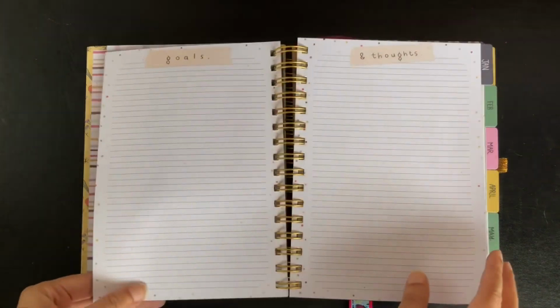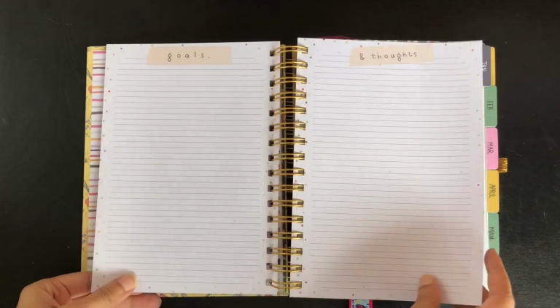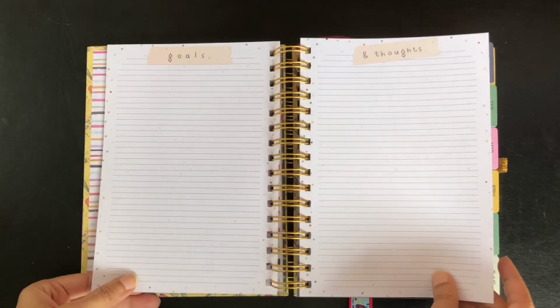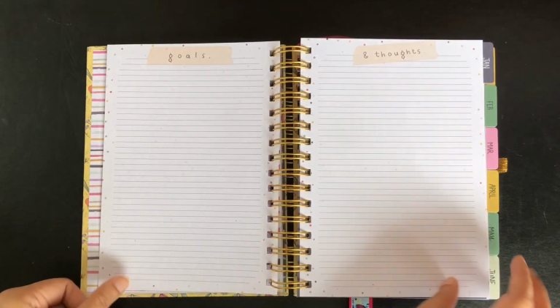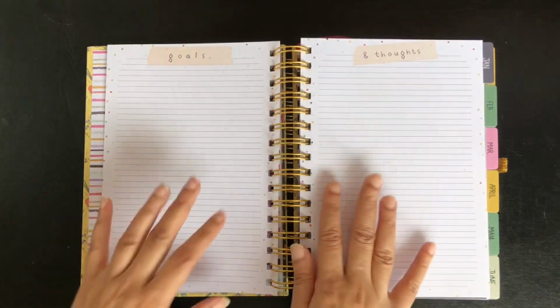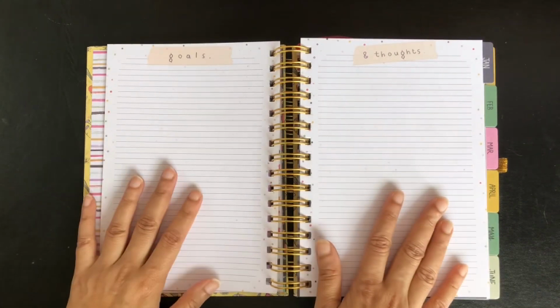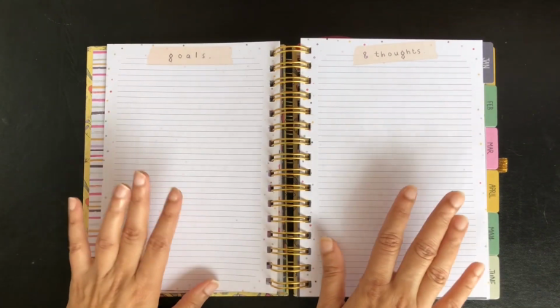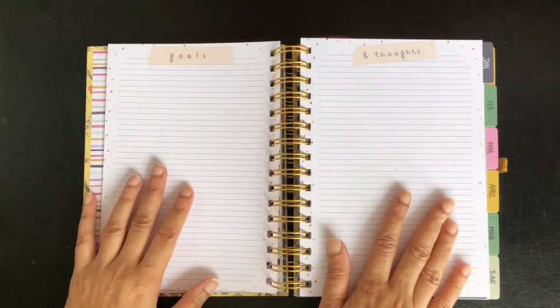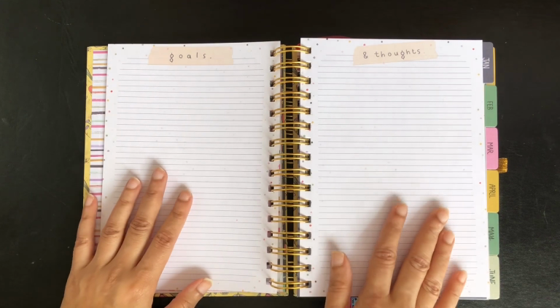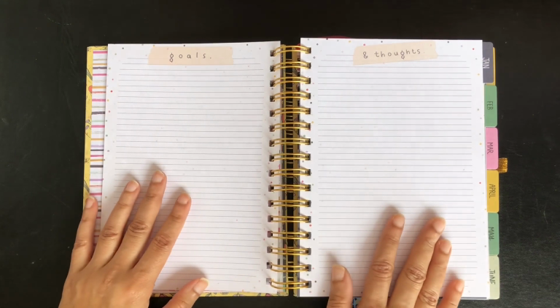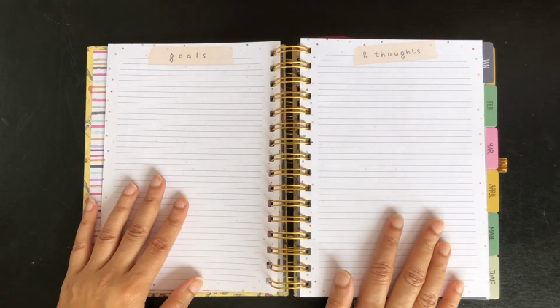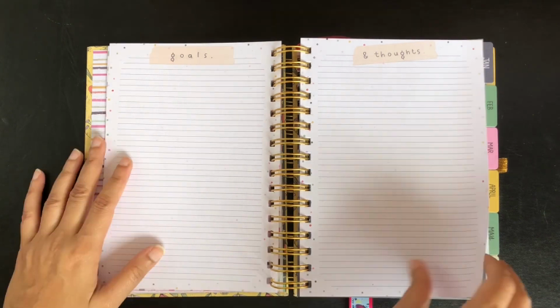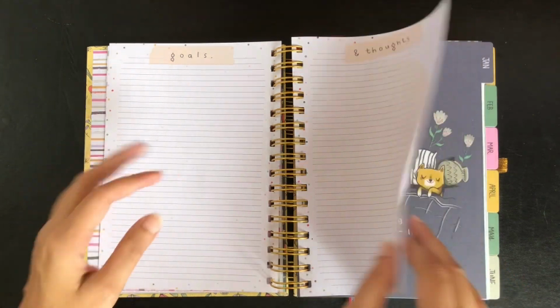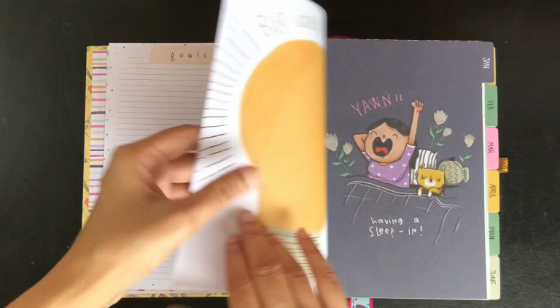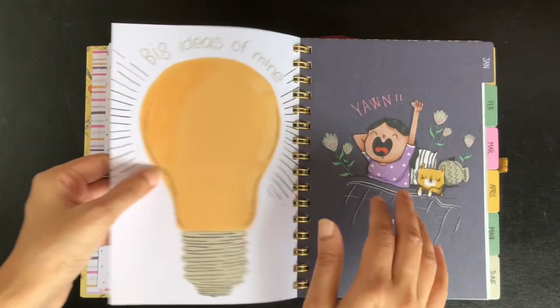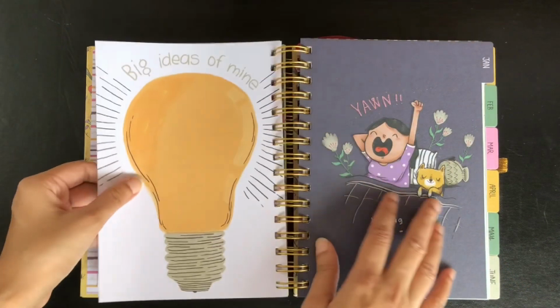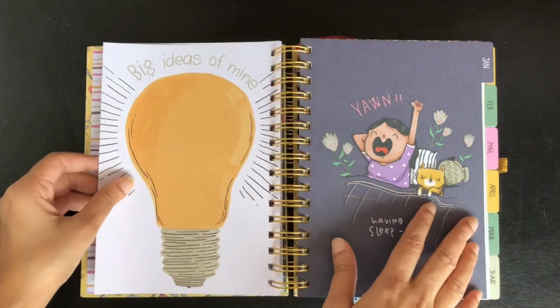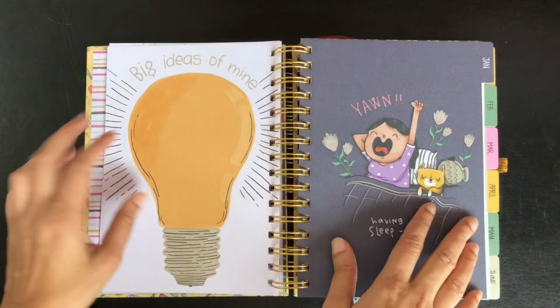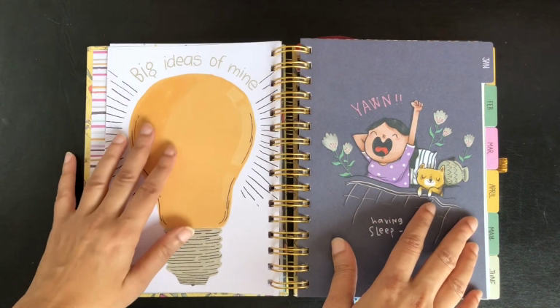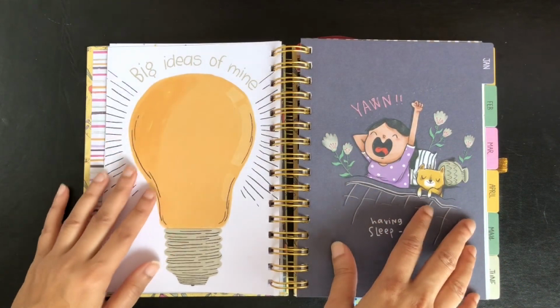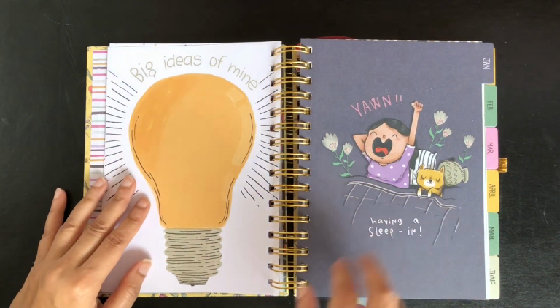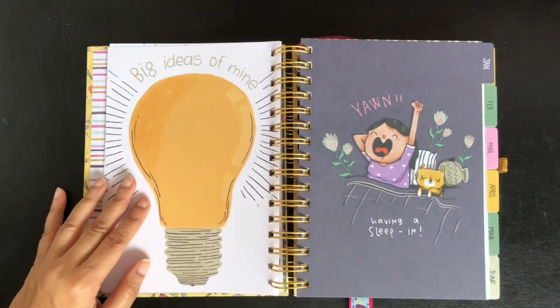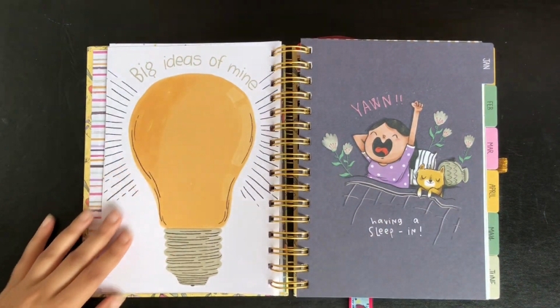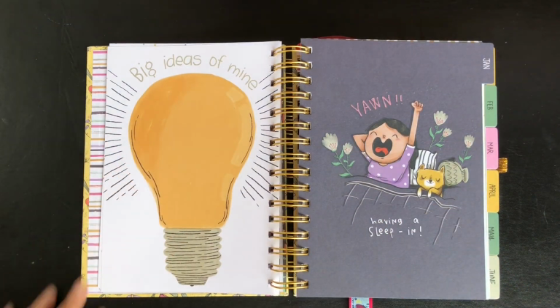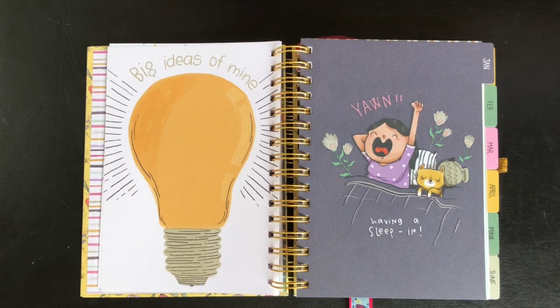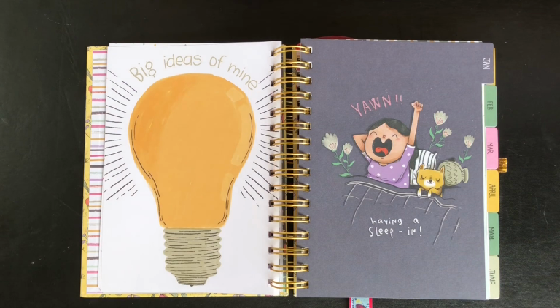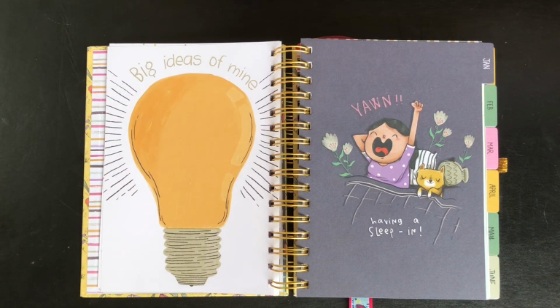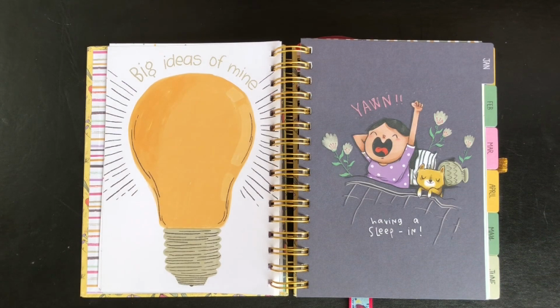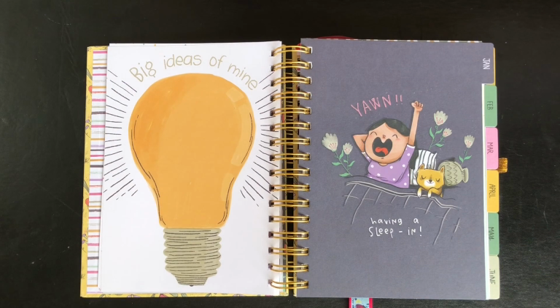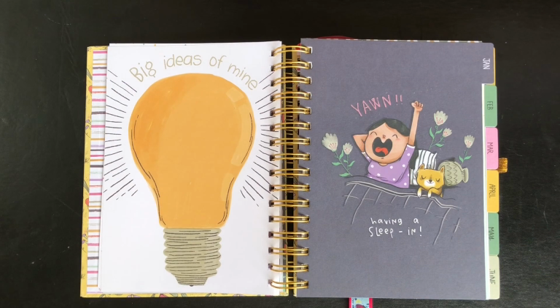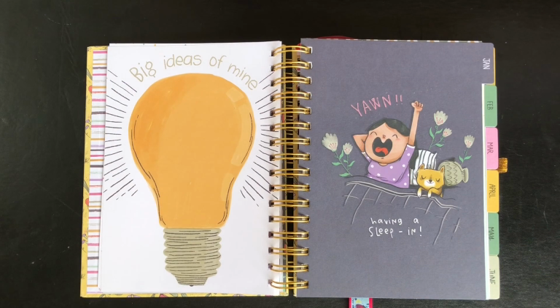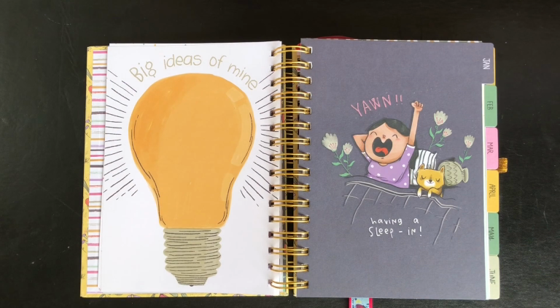Next we have pages with a header for goals and thoughts. This is the space to write big ideas, and then the monthly pages start with January.